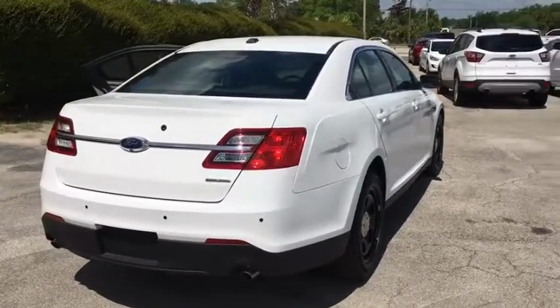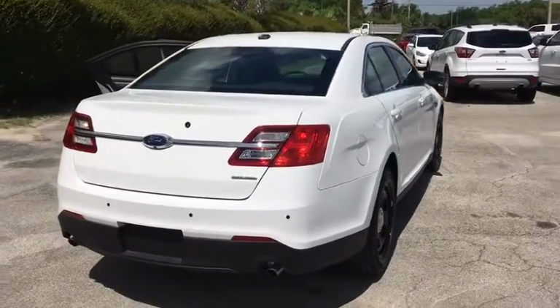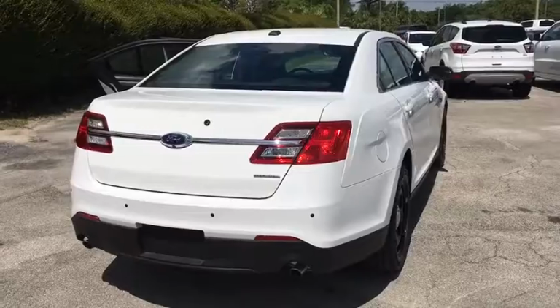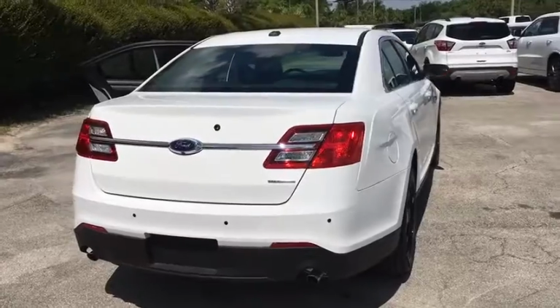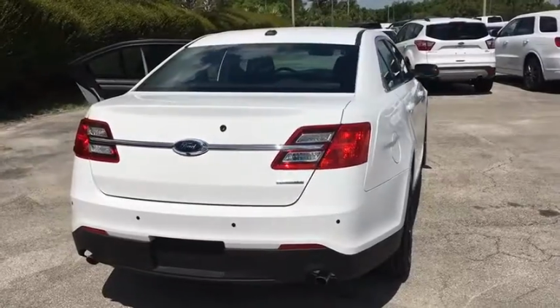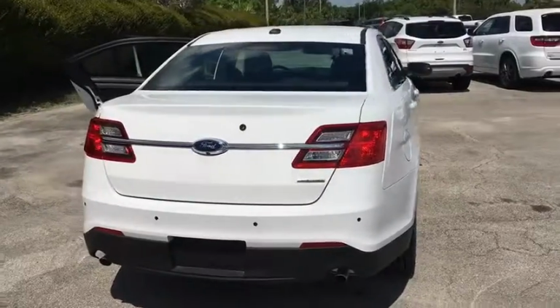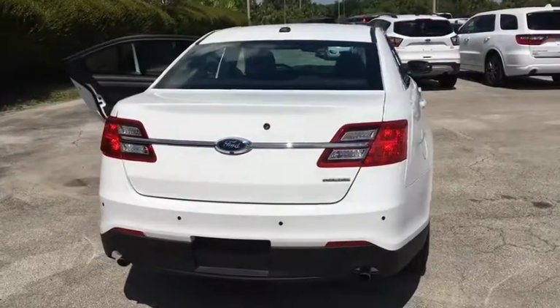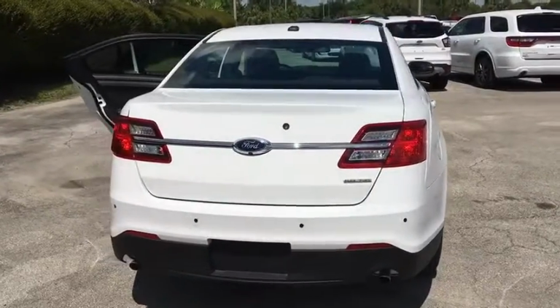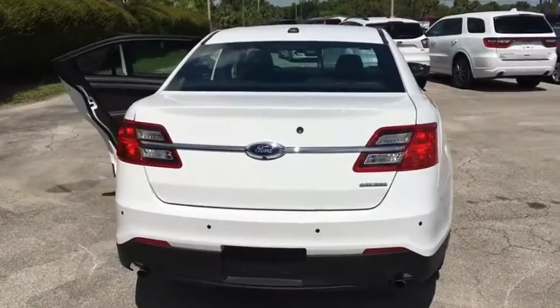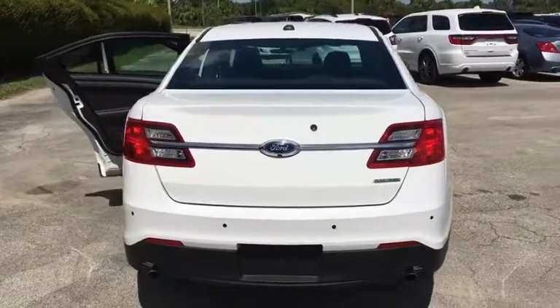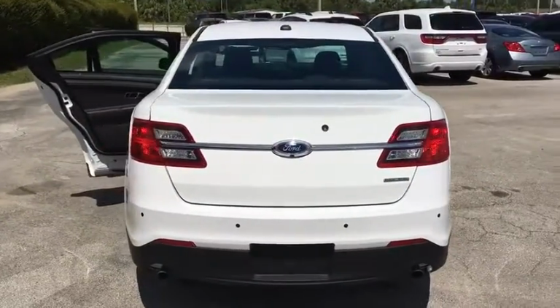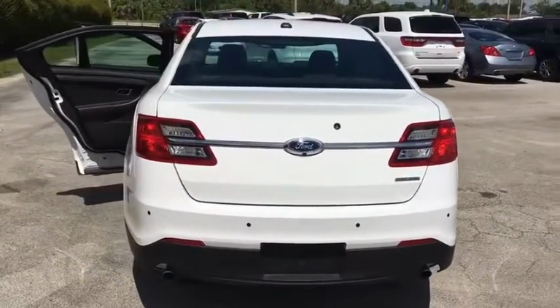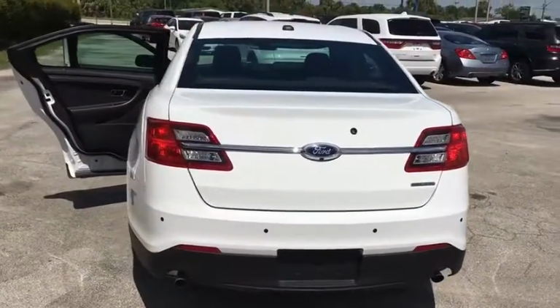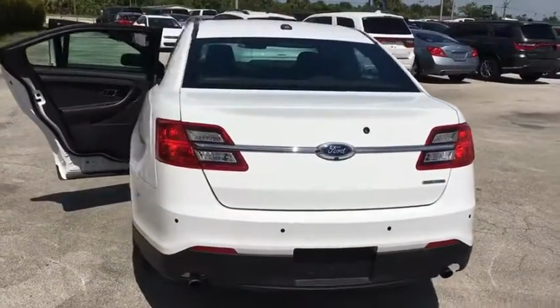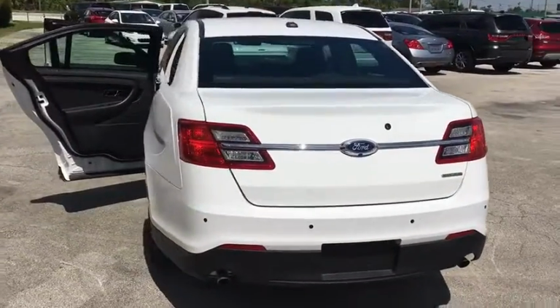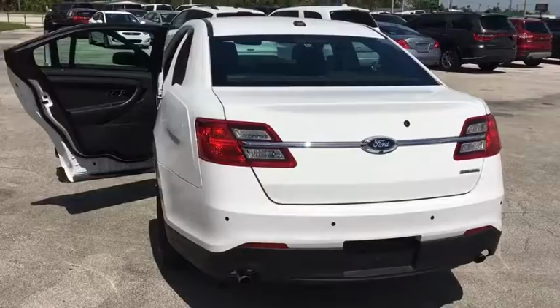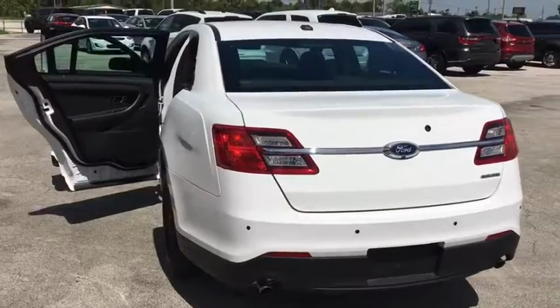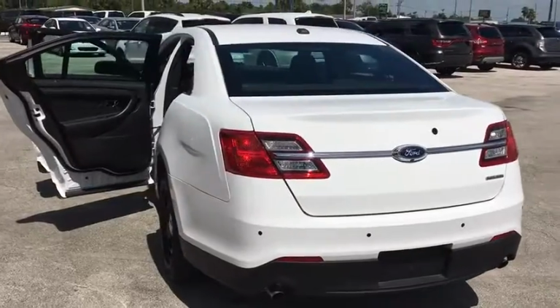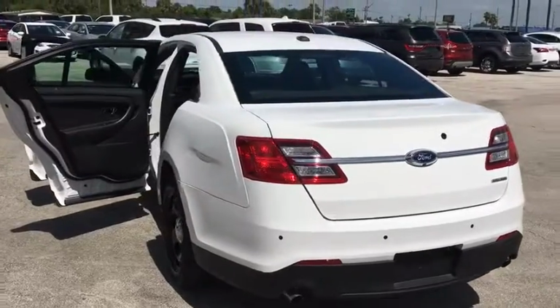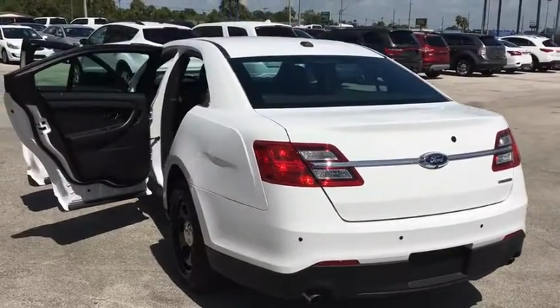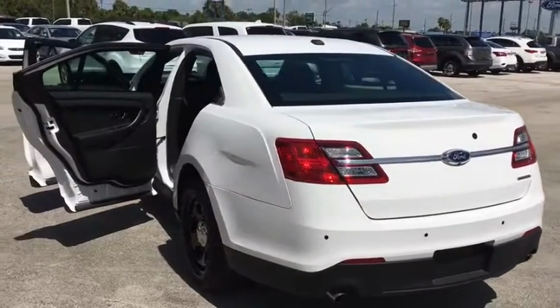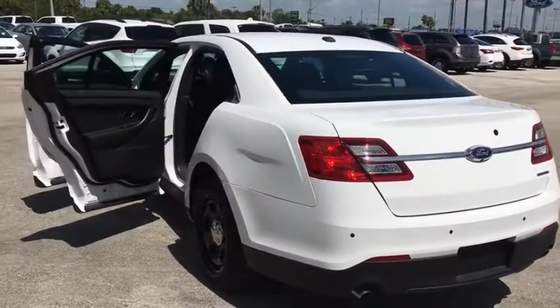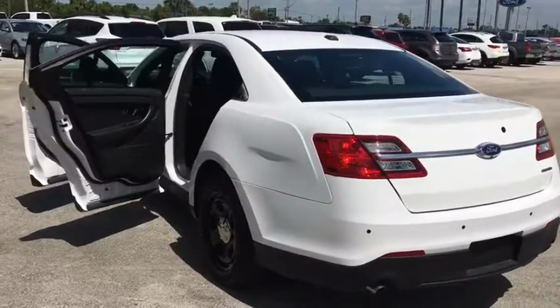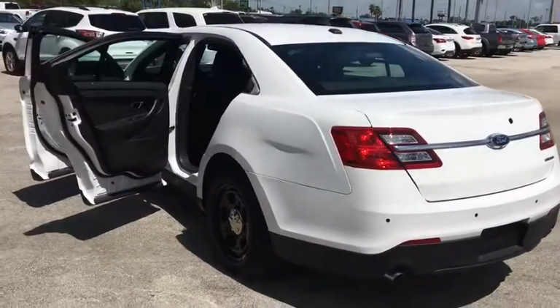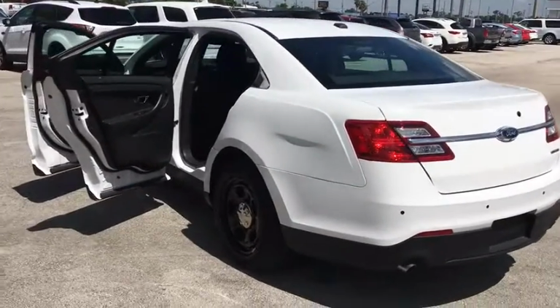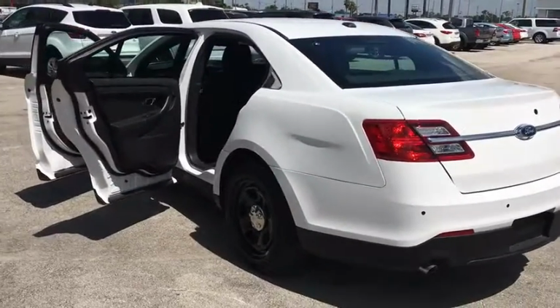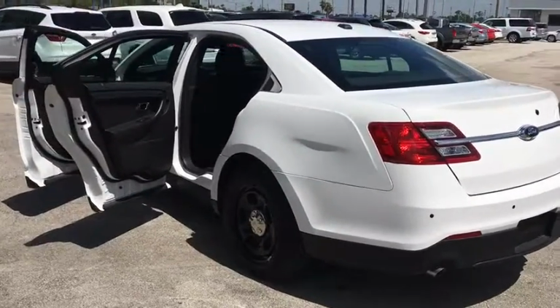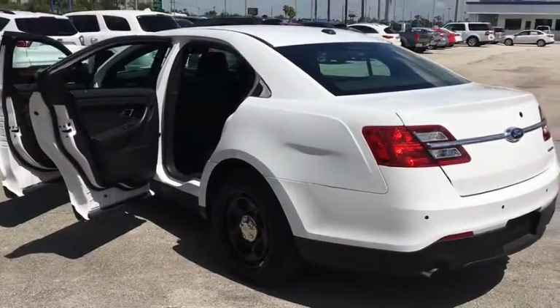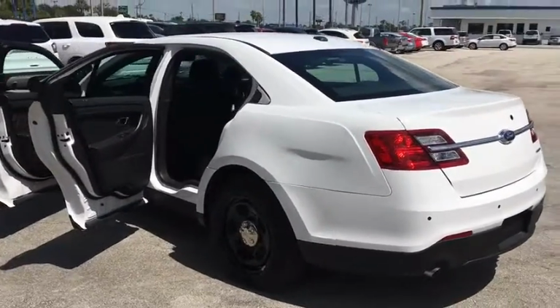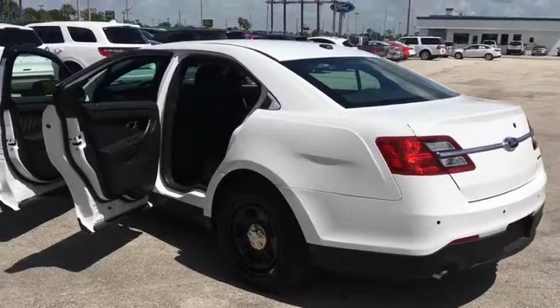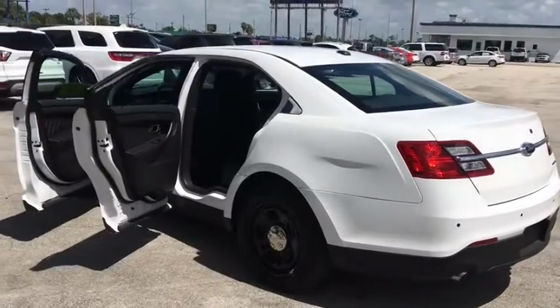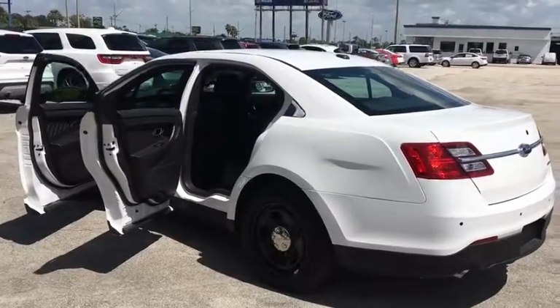Brake assist, tachometer, overhead console, driver vanity mirror, power driver's seat, front bucket seats, front reading lamps, tilt steering wheel, adjustable pedals, passenger vanity mirror. If you like it online, you'll love it in your driveway.